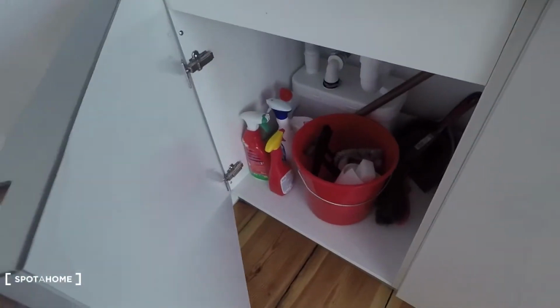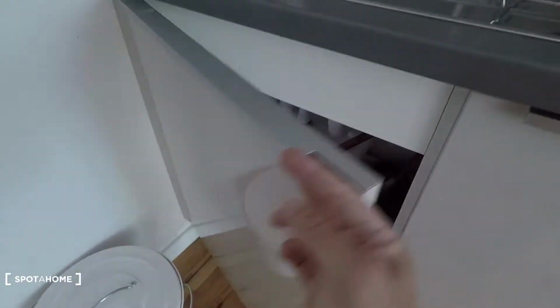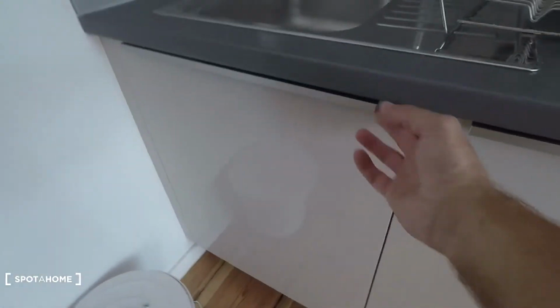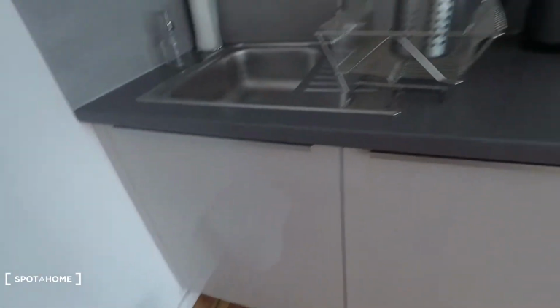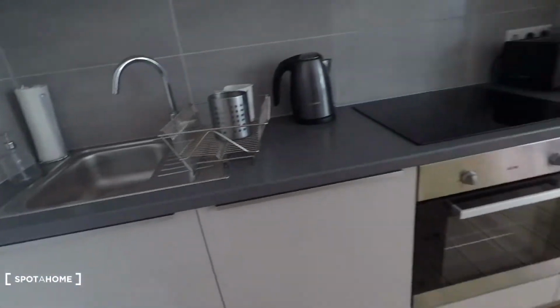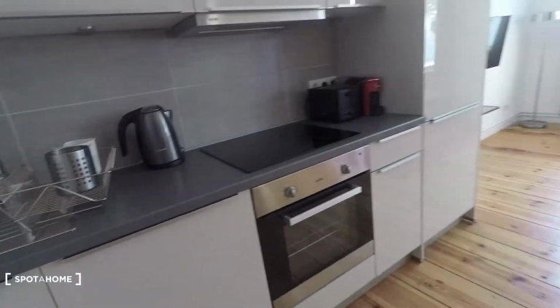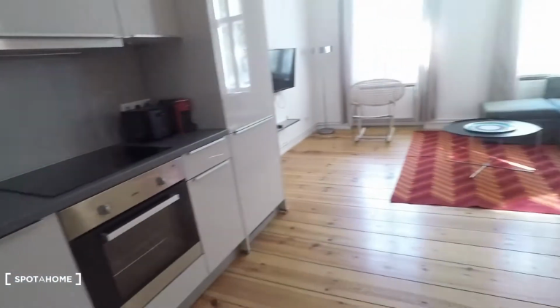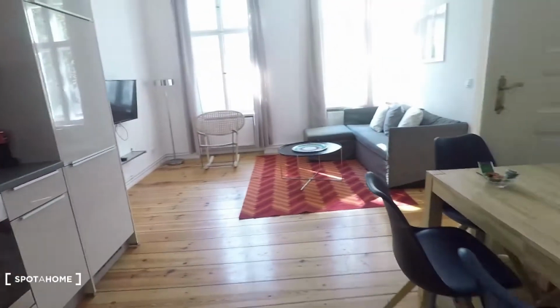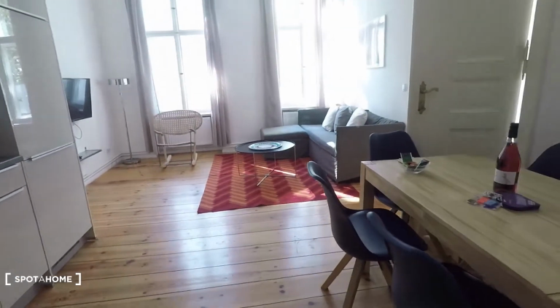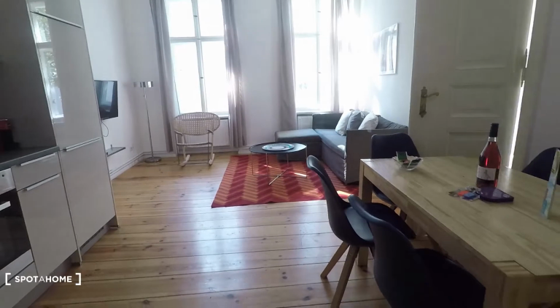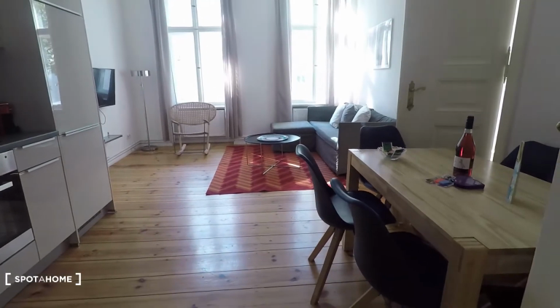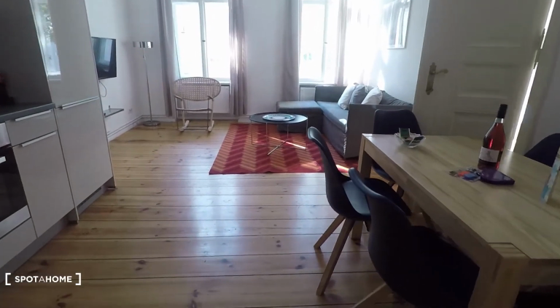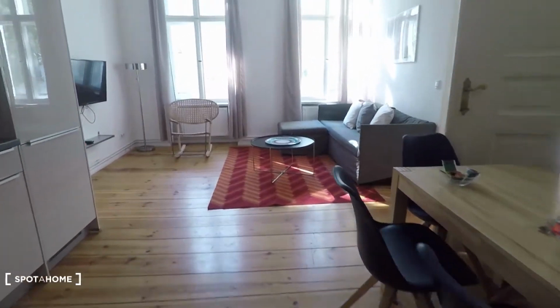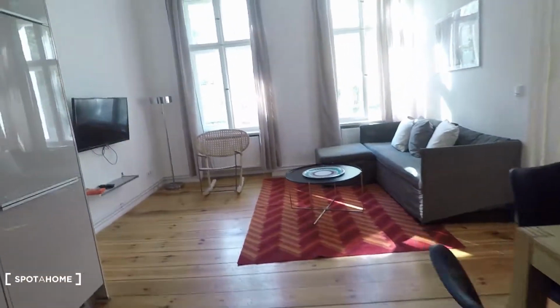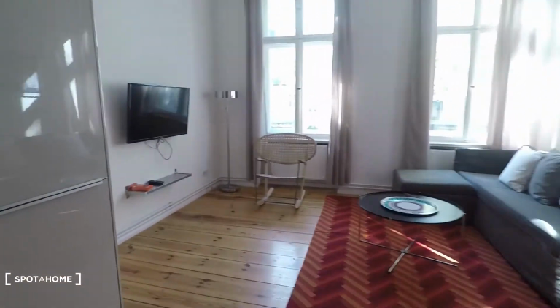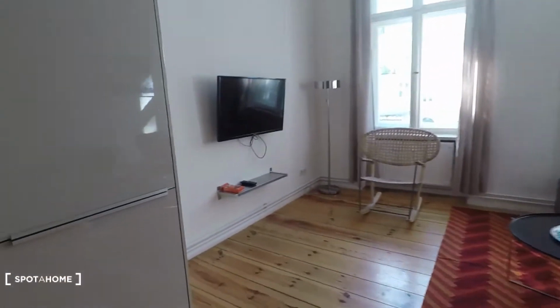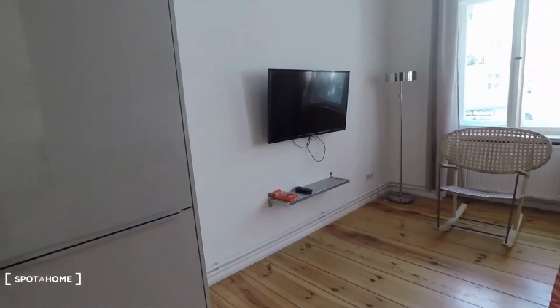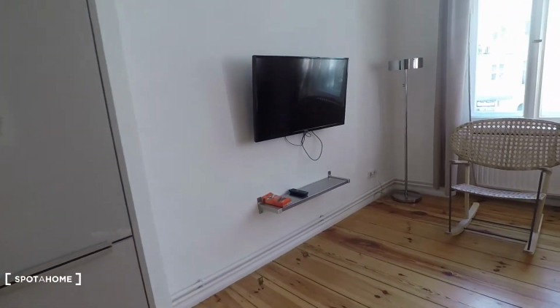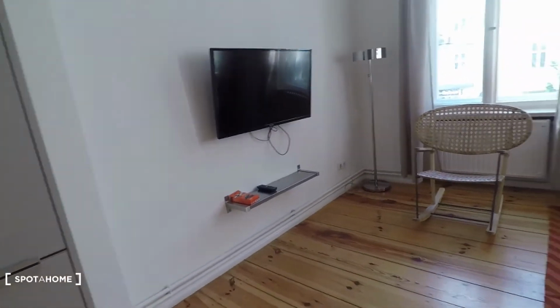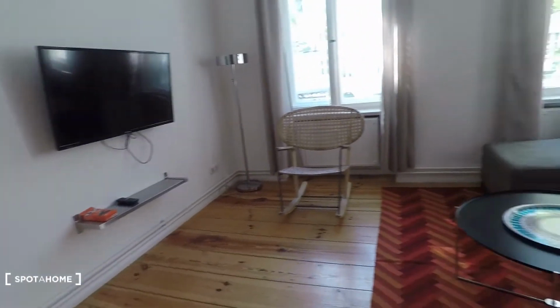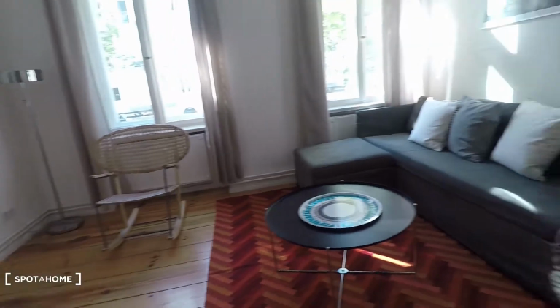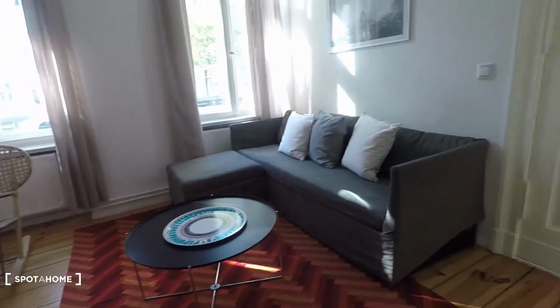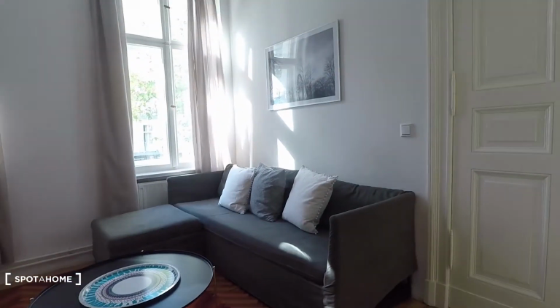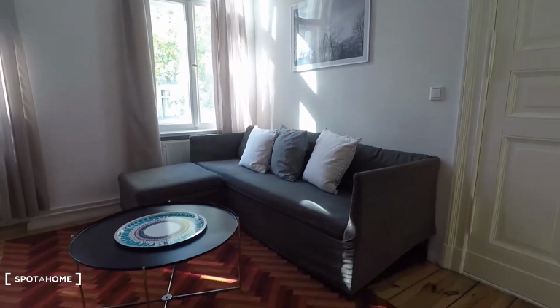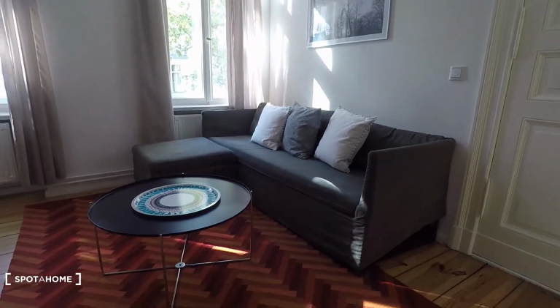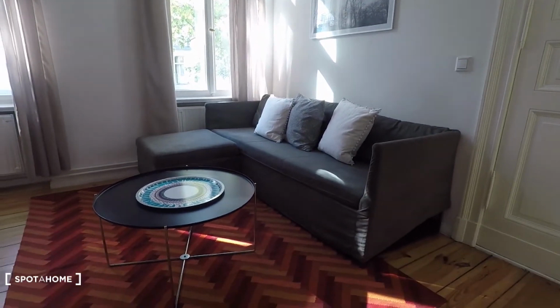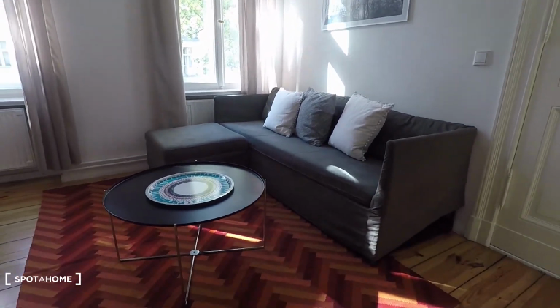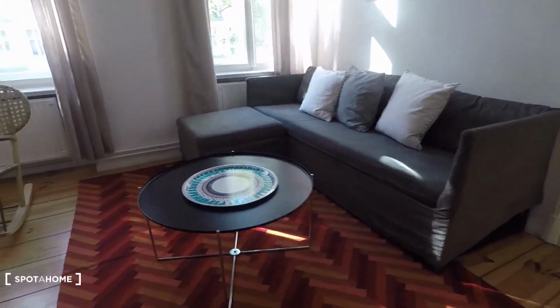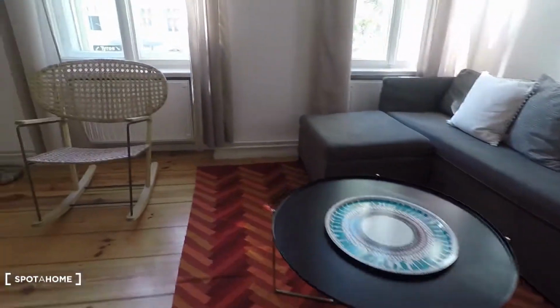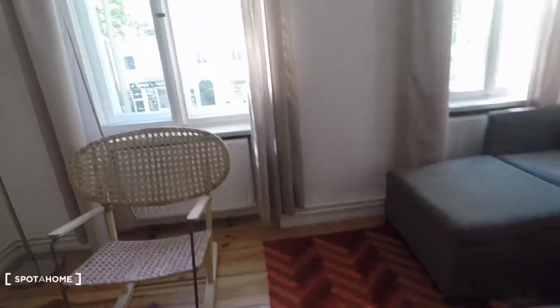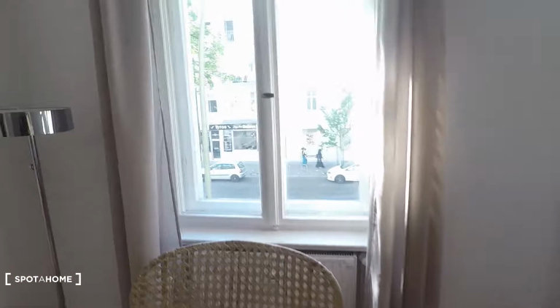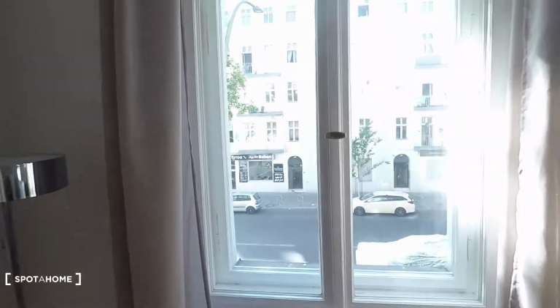Here are the cleaning utilities. Let's go straight ahead and have a look at the living room area, equipped with a television and a nice couch. Here you have street view.